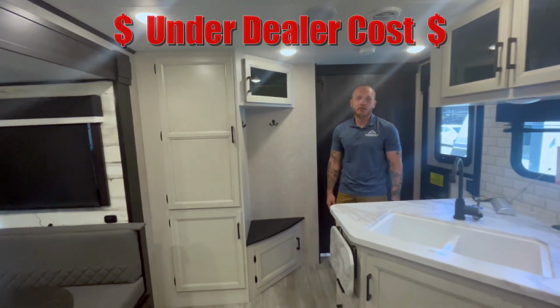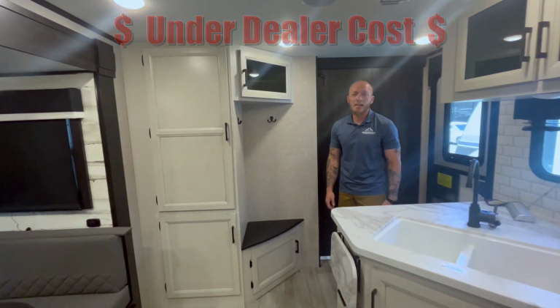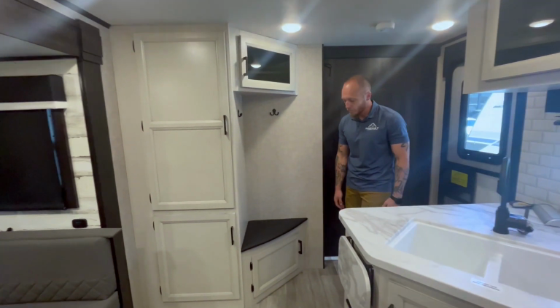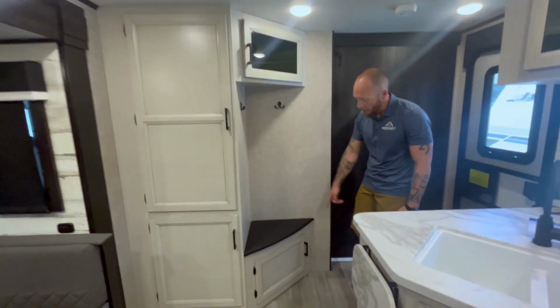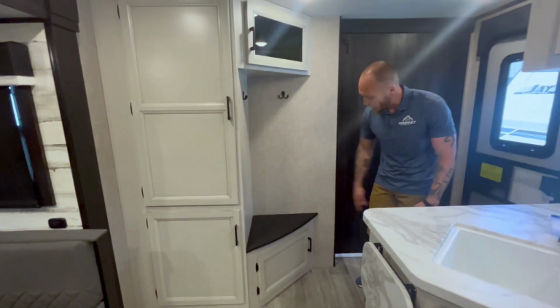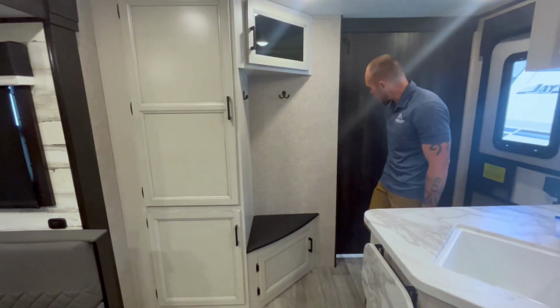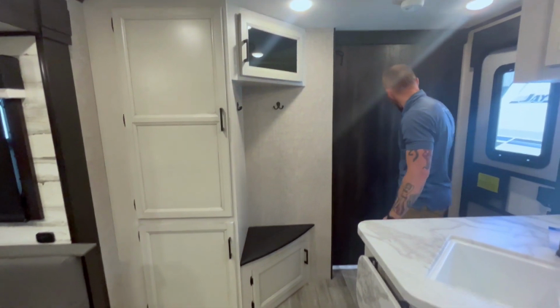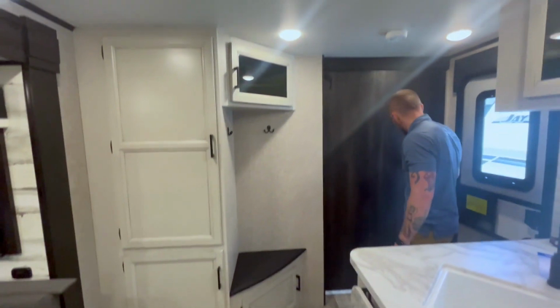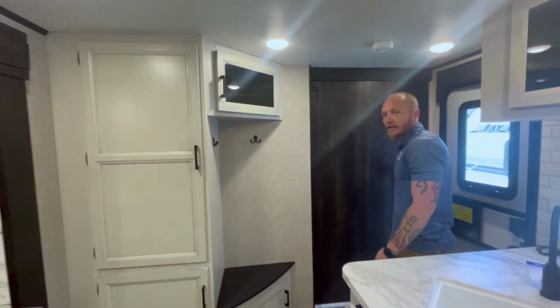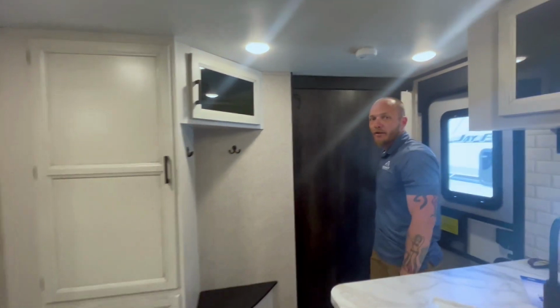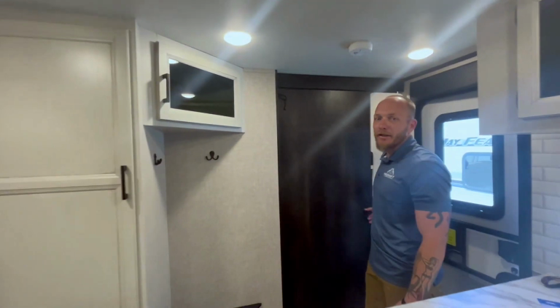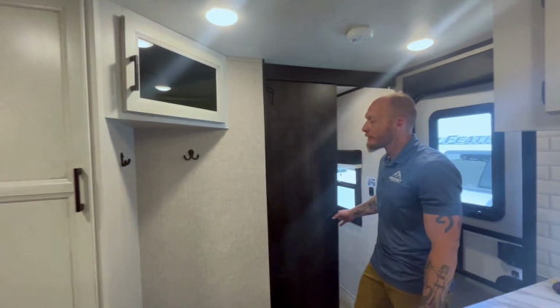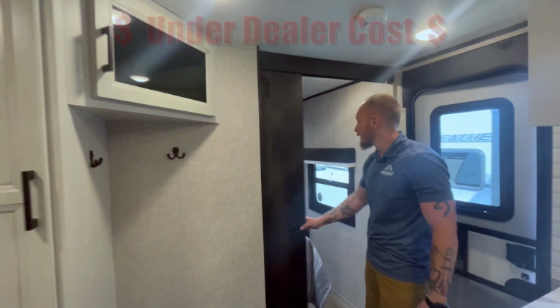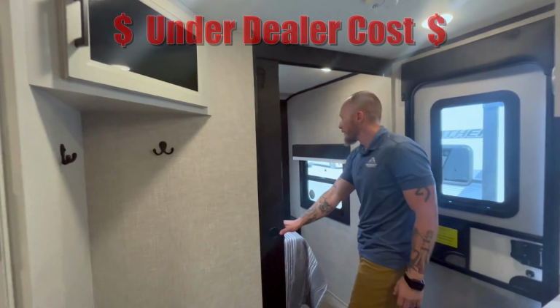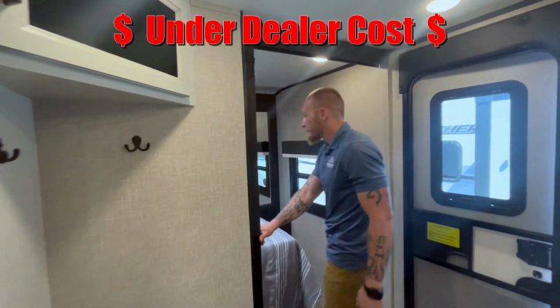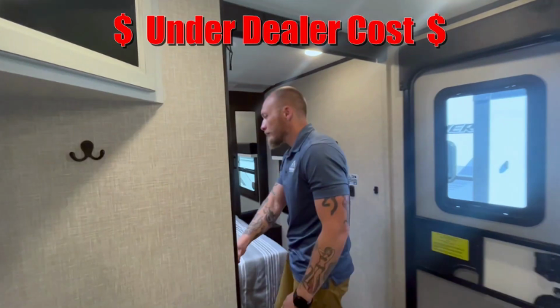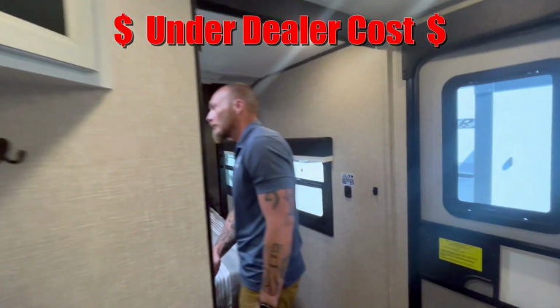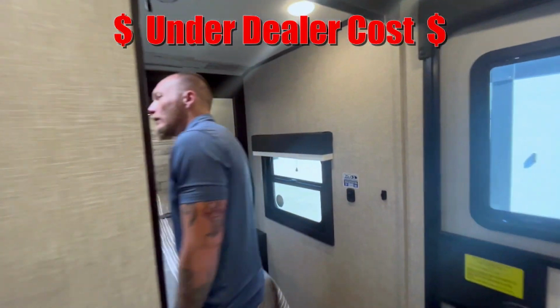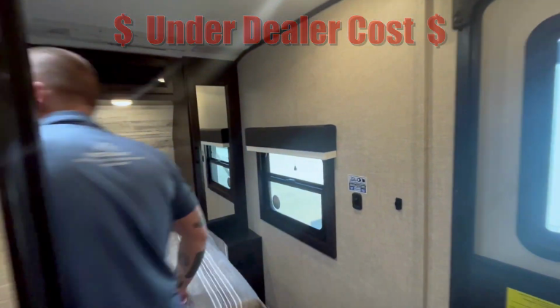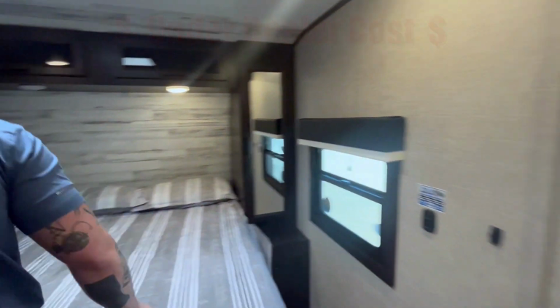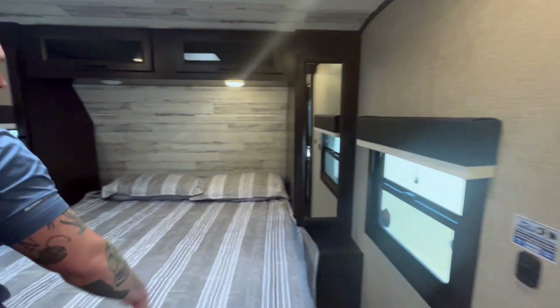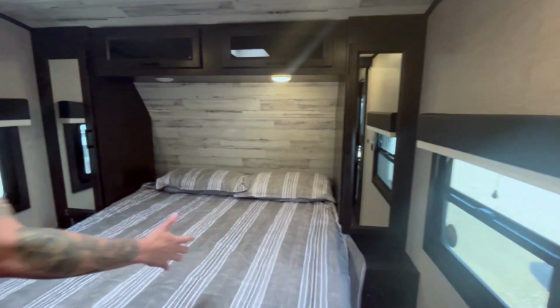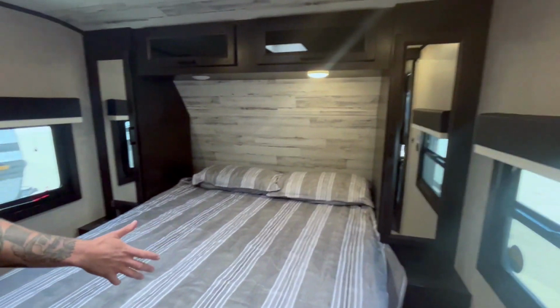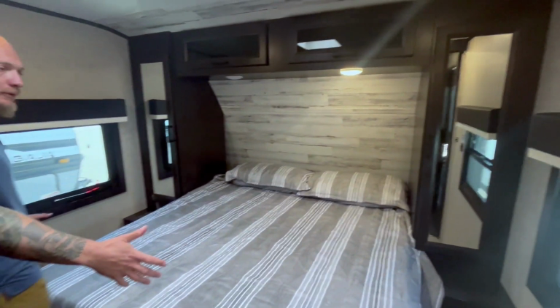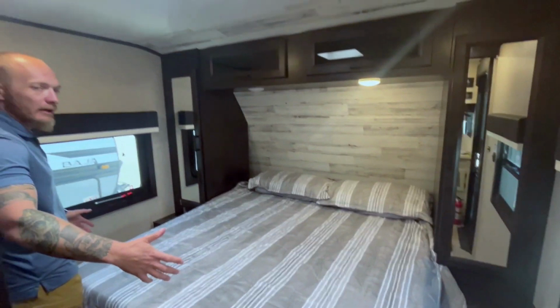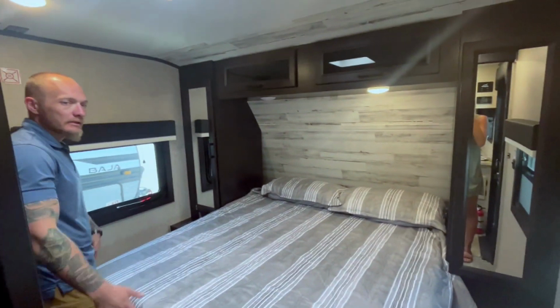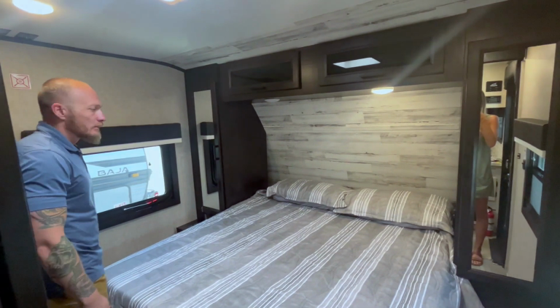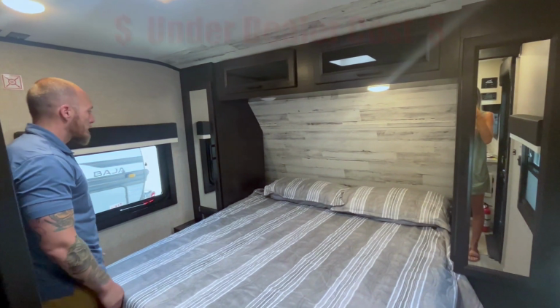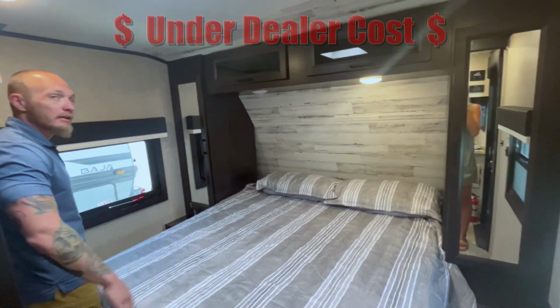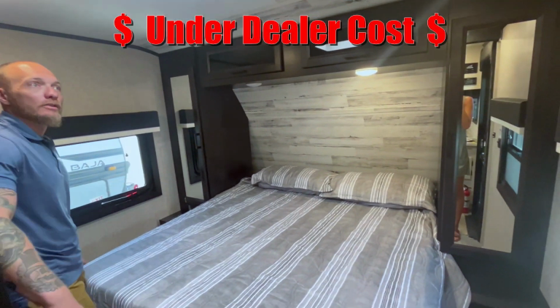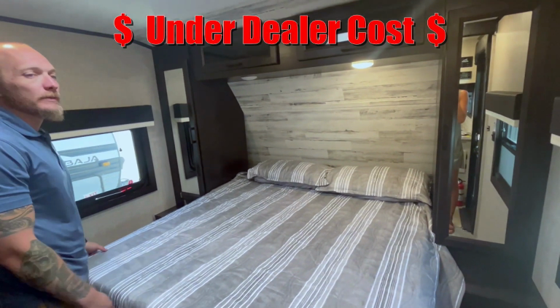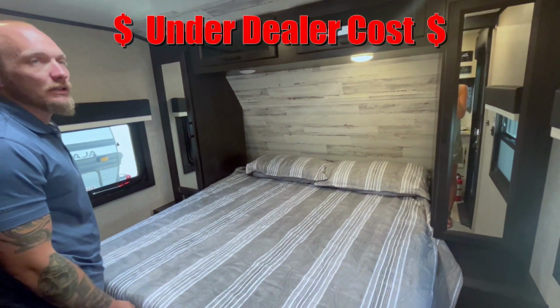More storage here, and a Mr. Rogers foot bench right there so you can take your shoes off and store them underneath when you come in. And then up front: big separate bedroom for the parents — close the door, keep it to yourself, a little peace and quiet, room for everything up here.